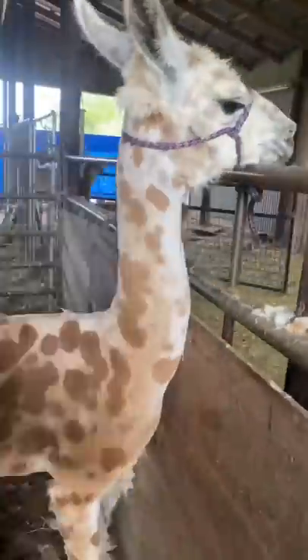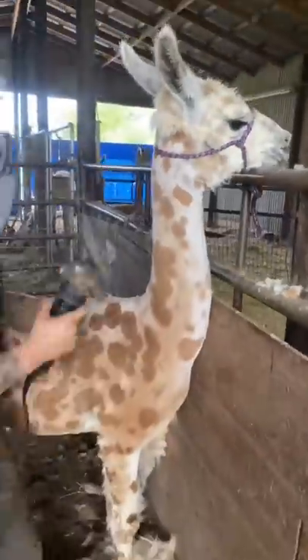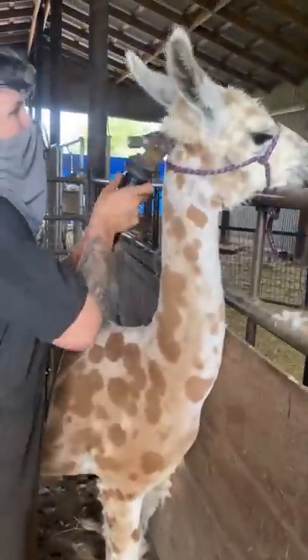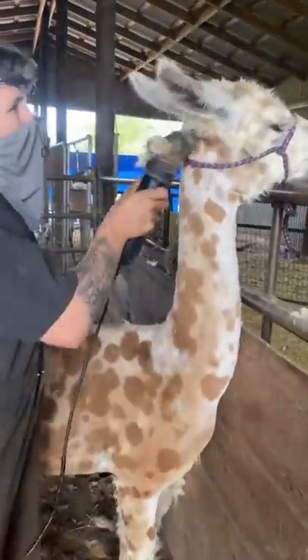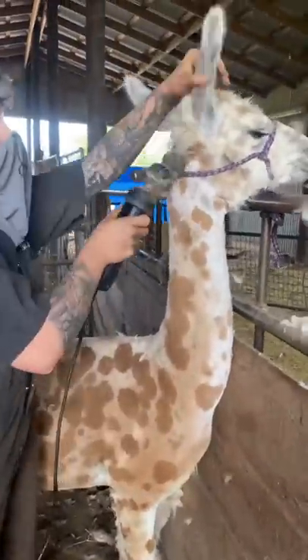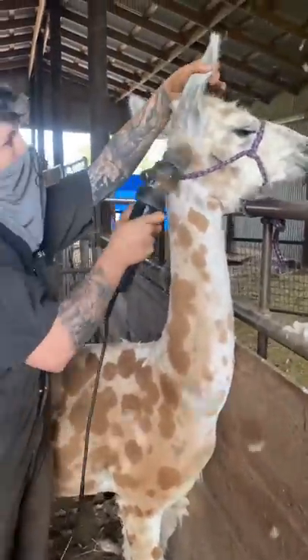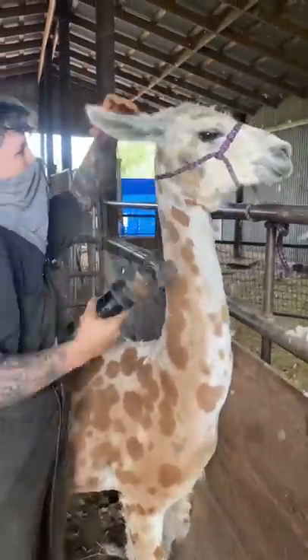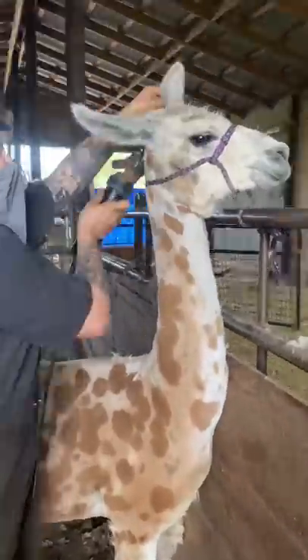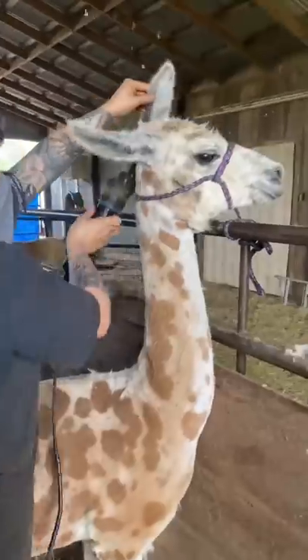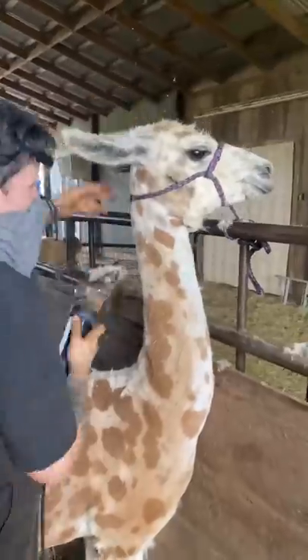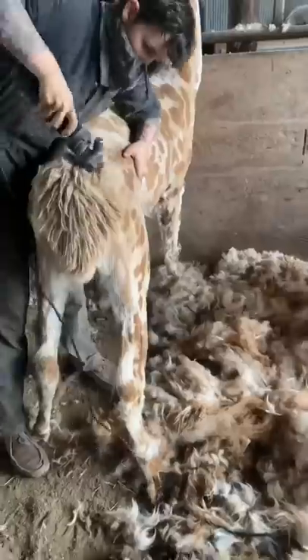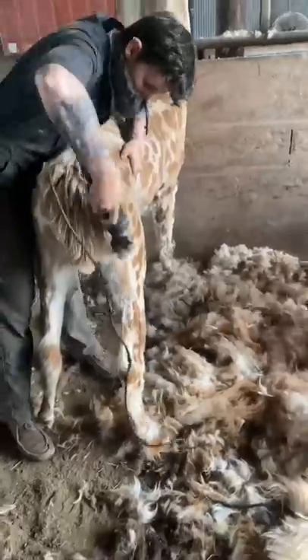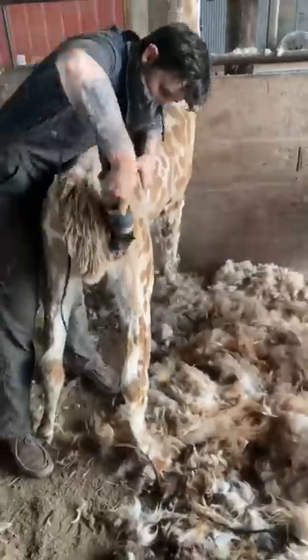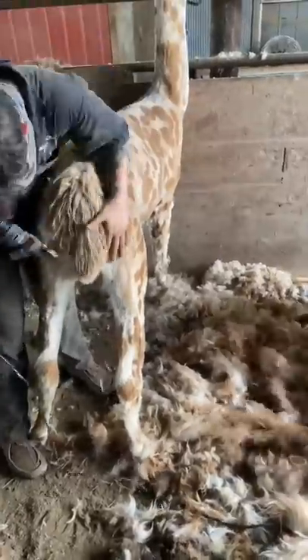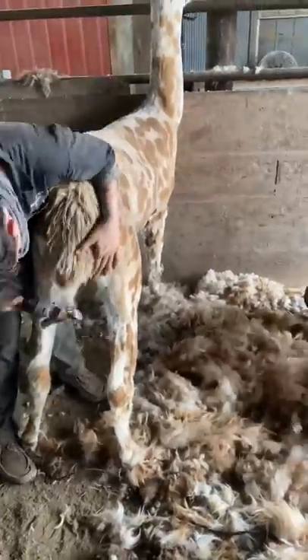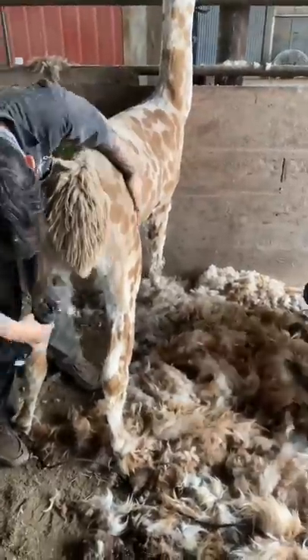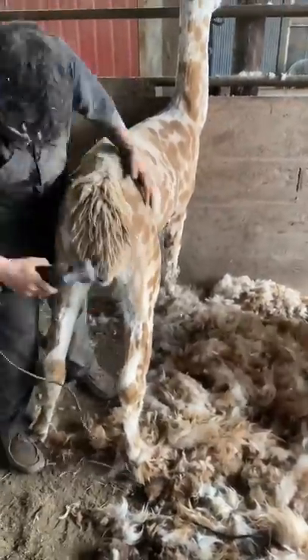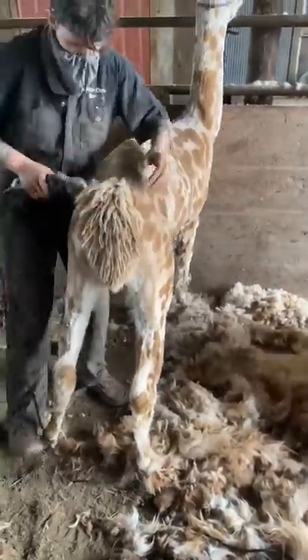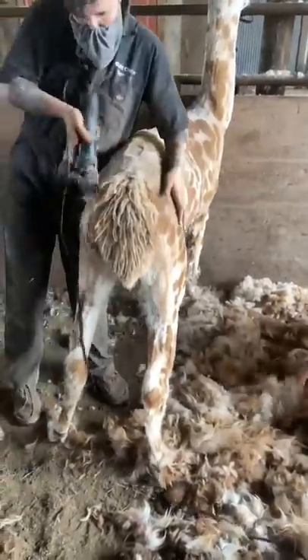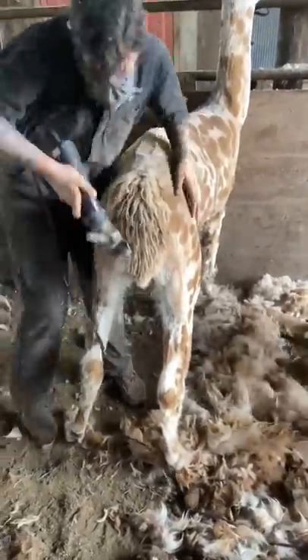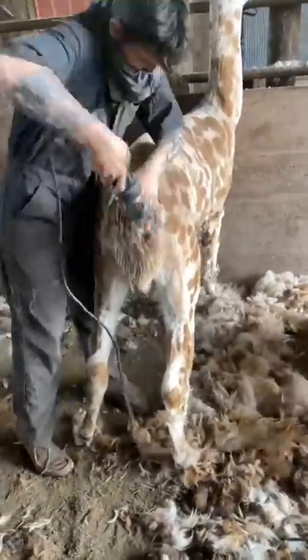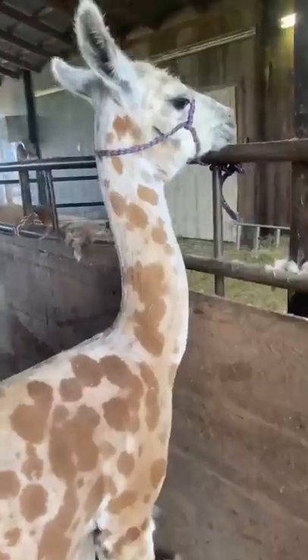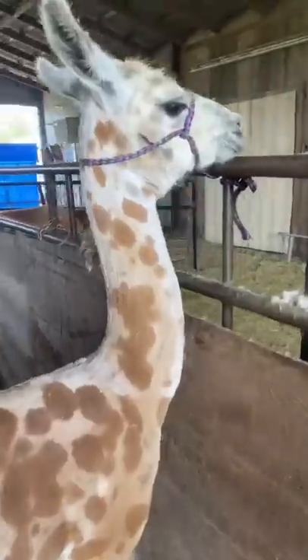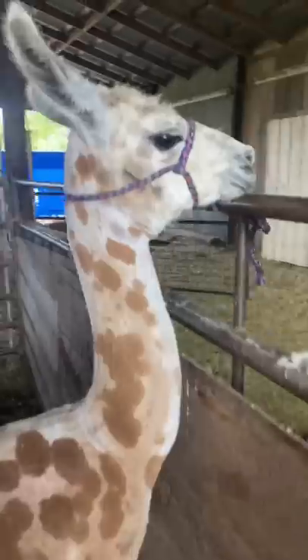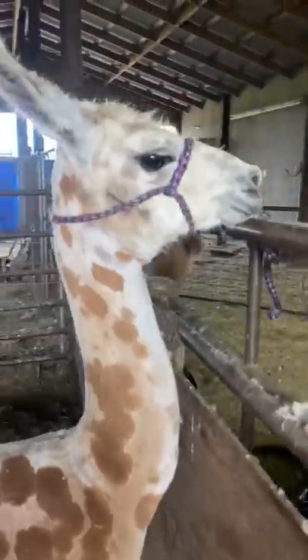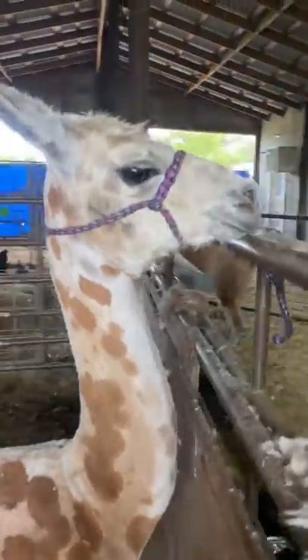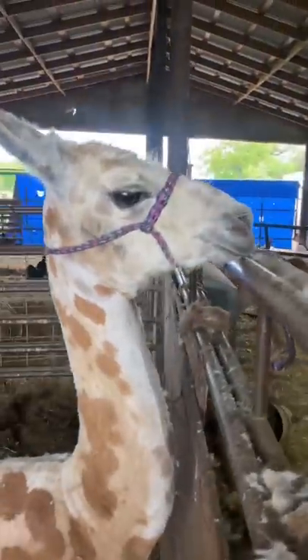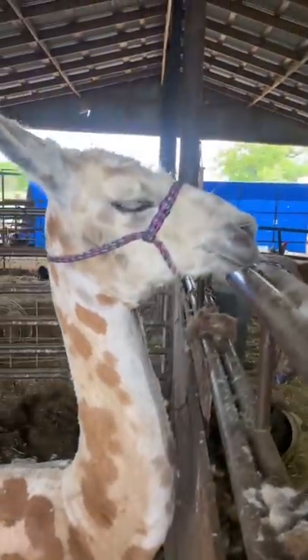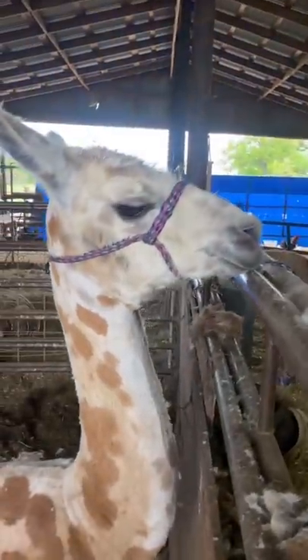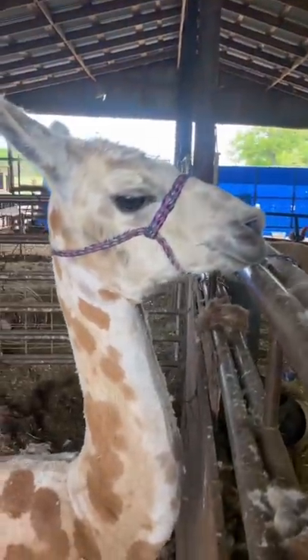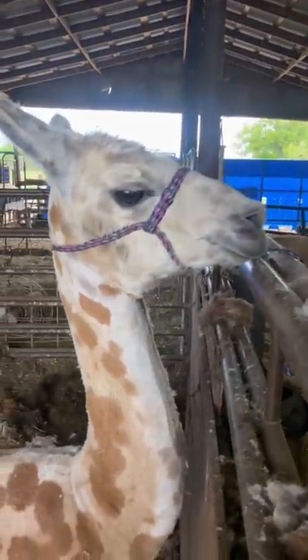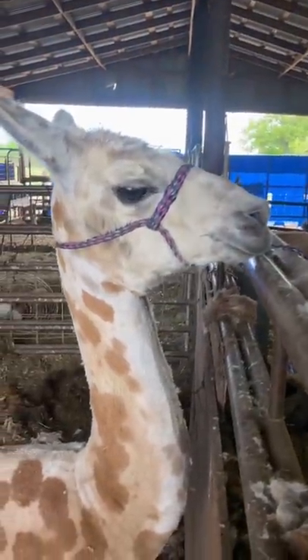Now, quick clean behind the halter, moving those floppy ears before we move back there and floof that tail. Now our girl Jerry is ready to confuse all those passing by while she stands in the pasture.